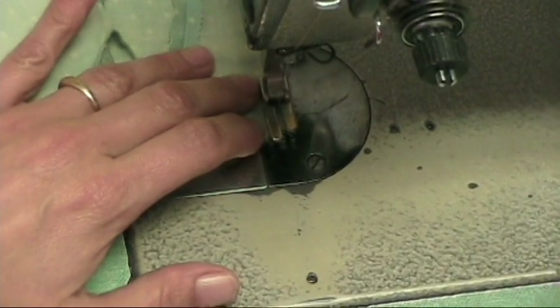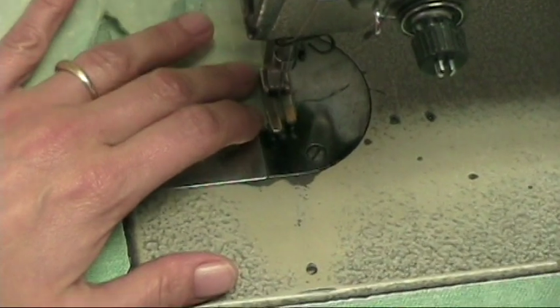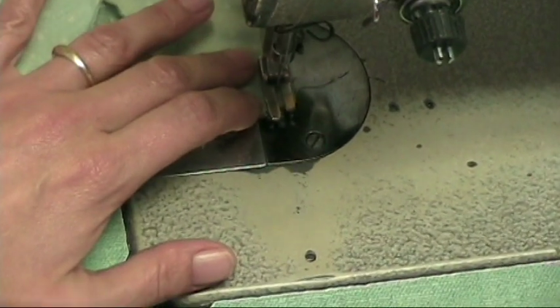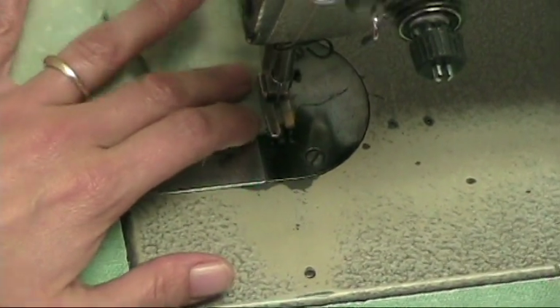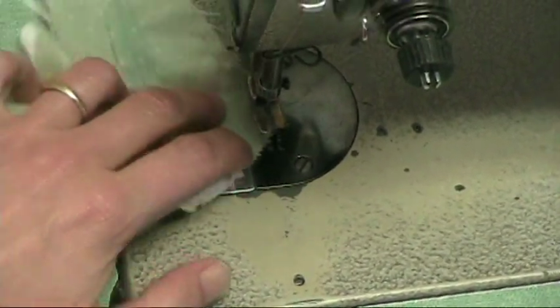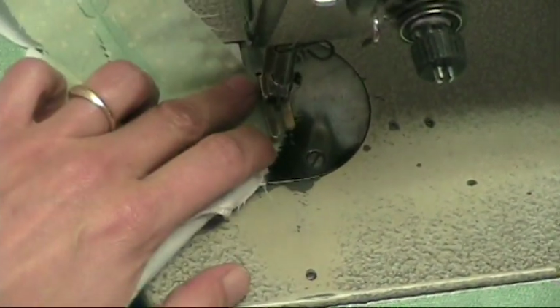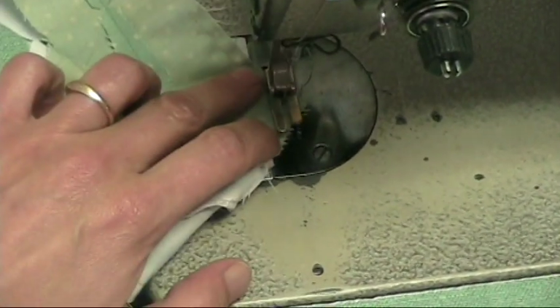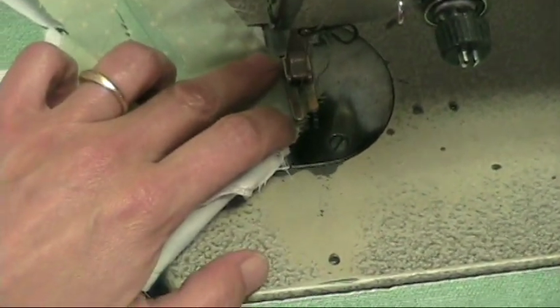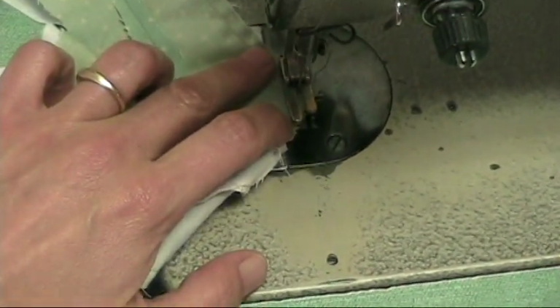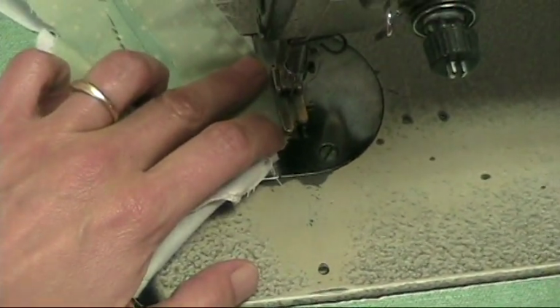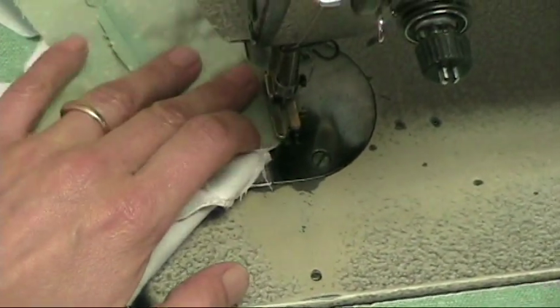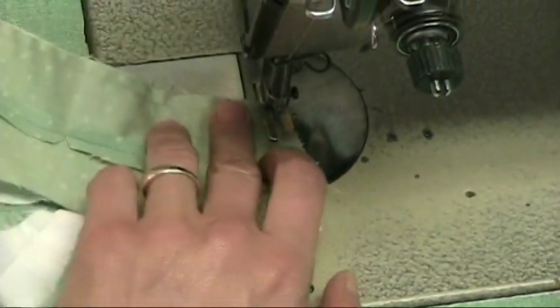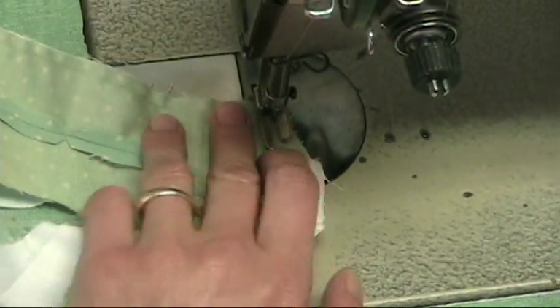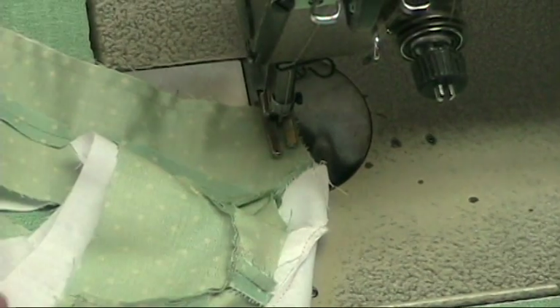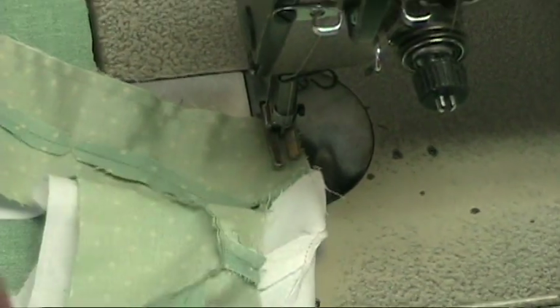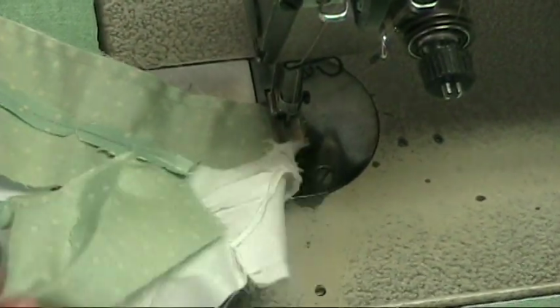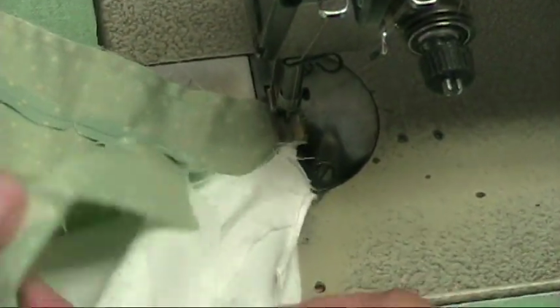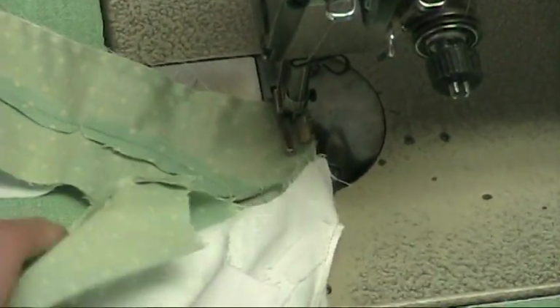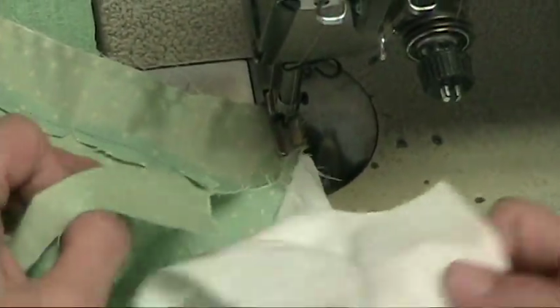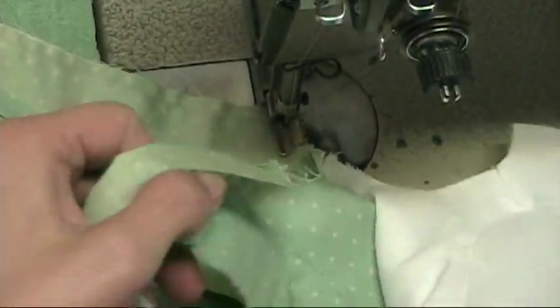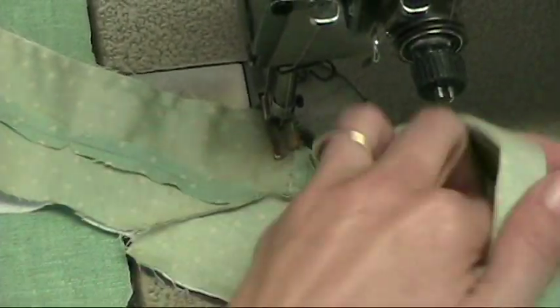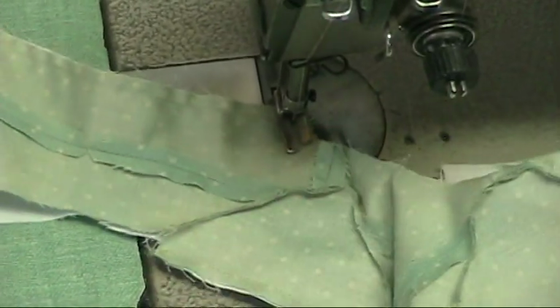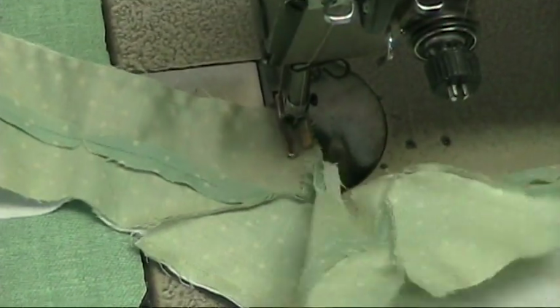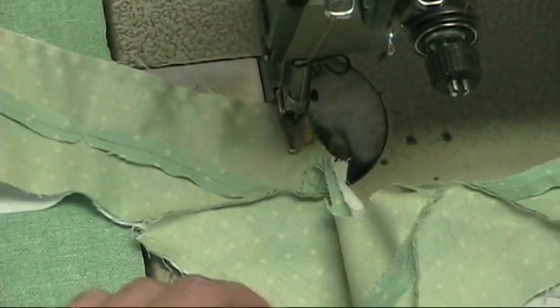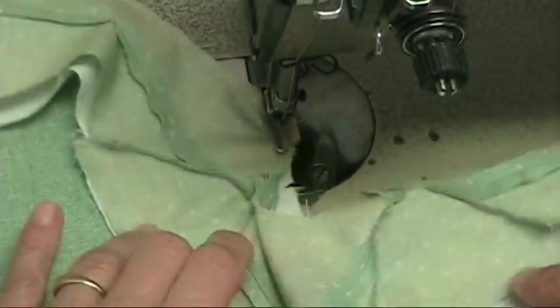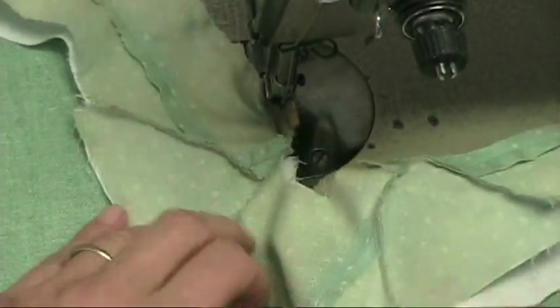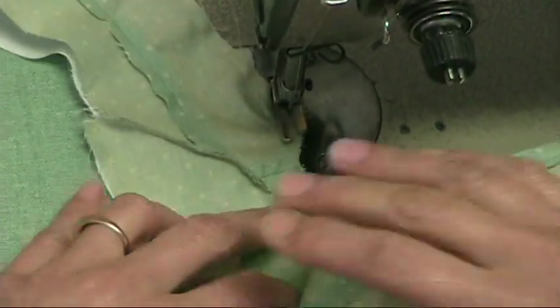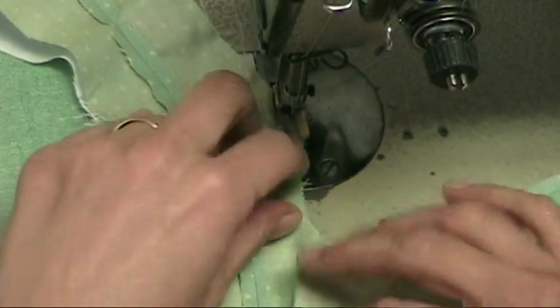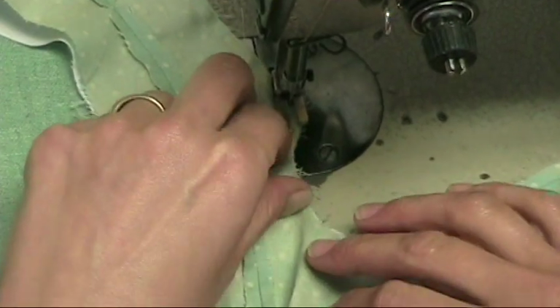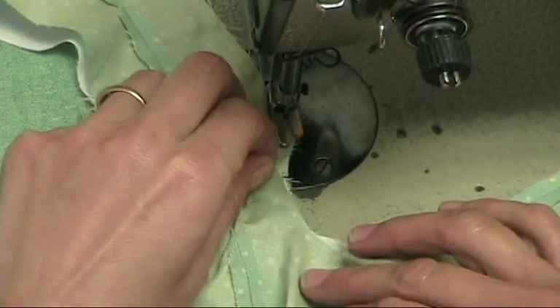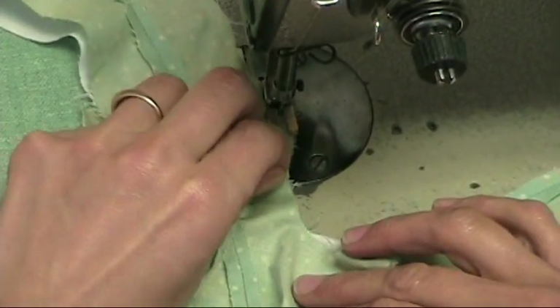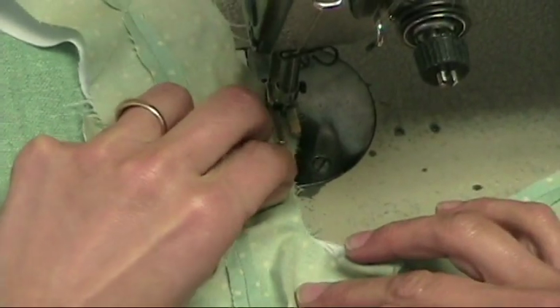Again, it's another corner so I'm going to do one bias stitch here. Then I'm going to do the neck hole, matching the seams.